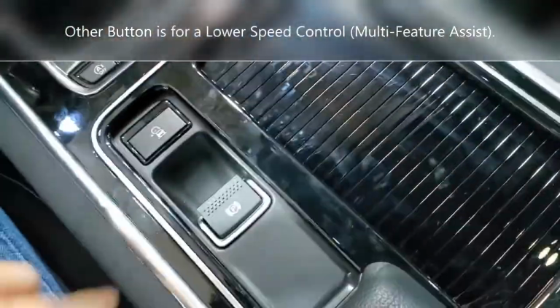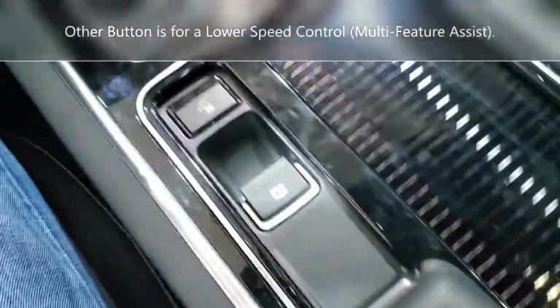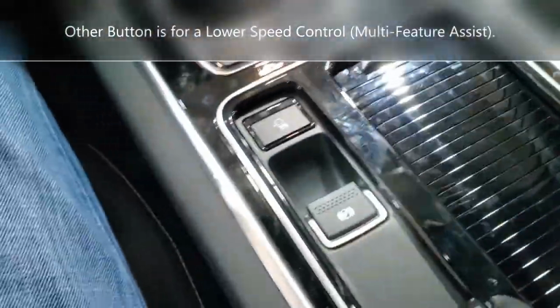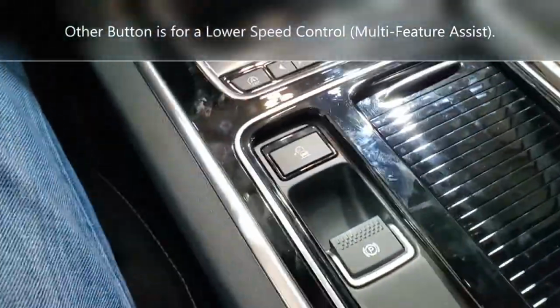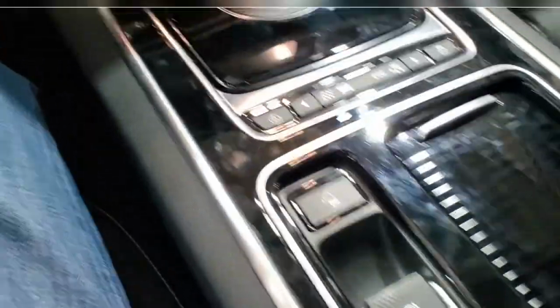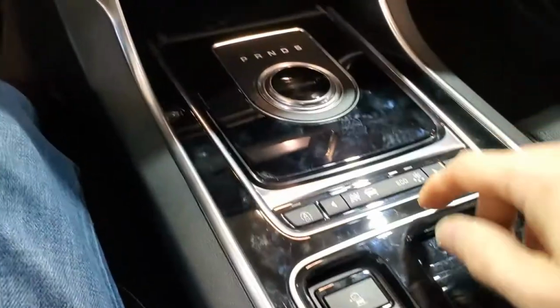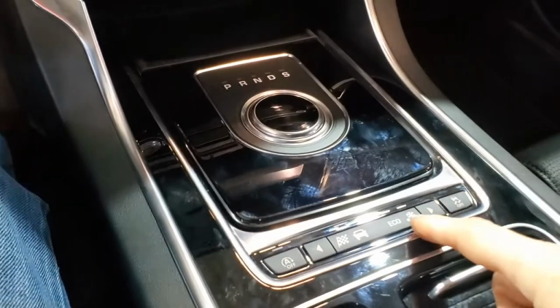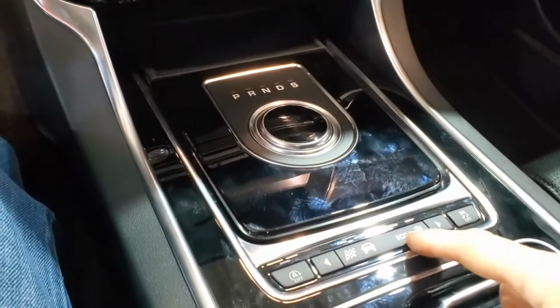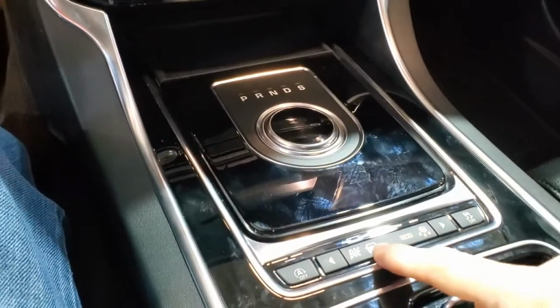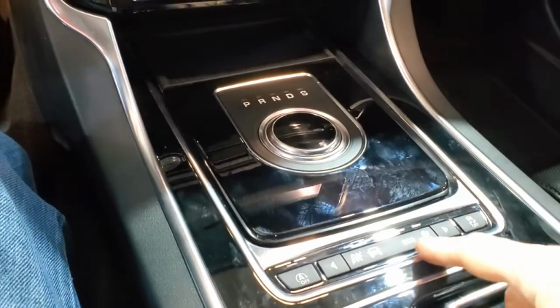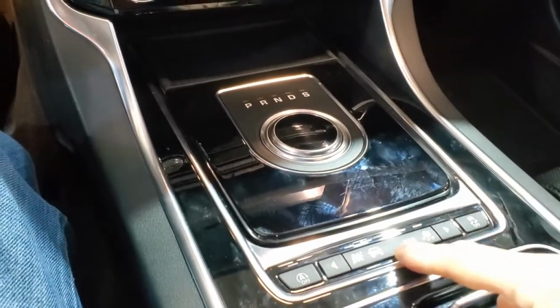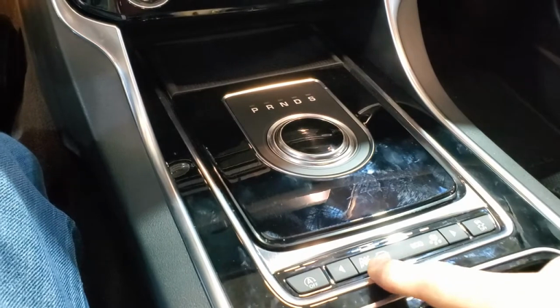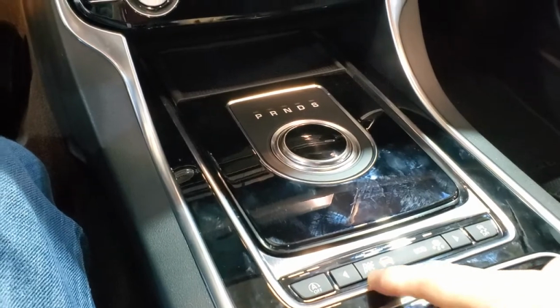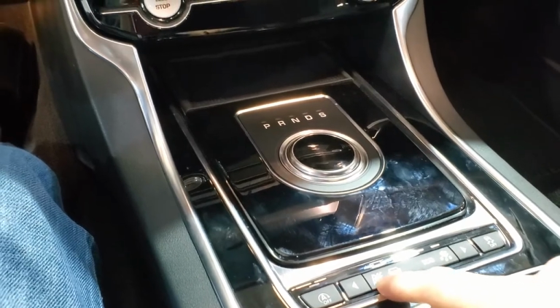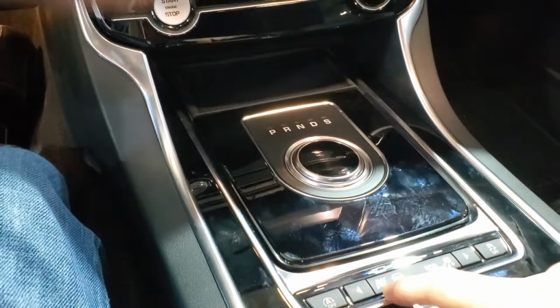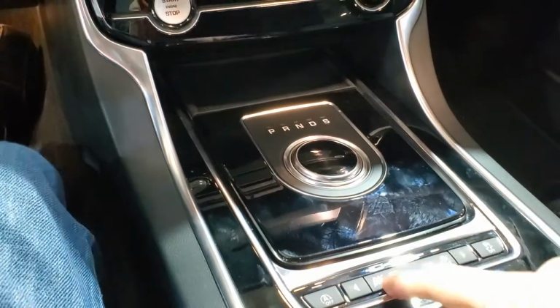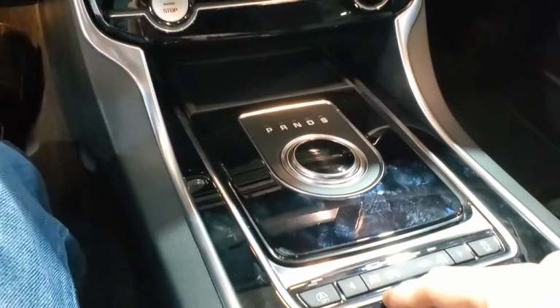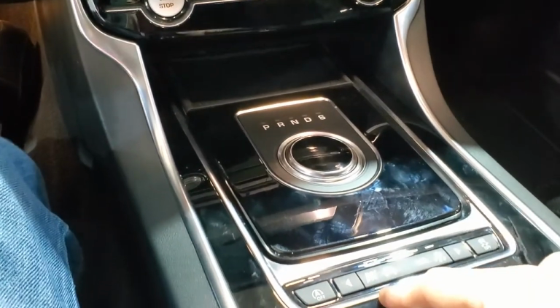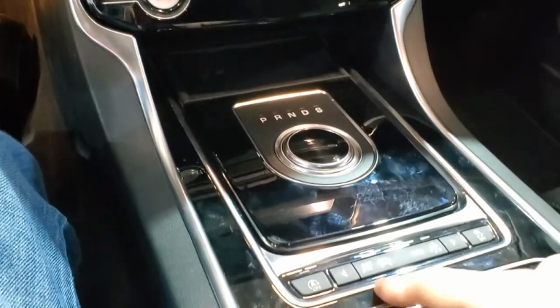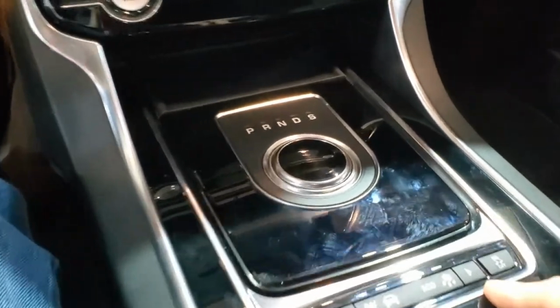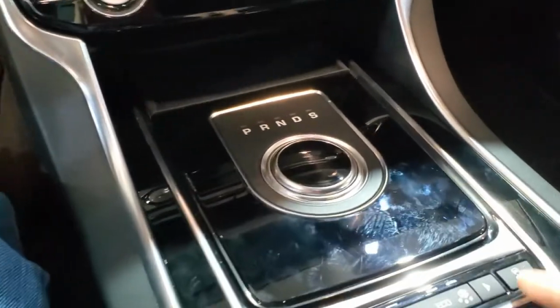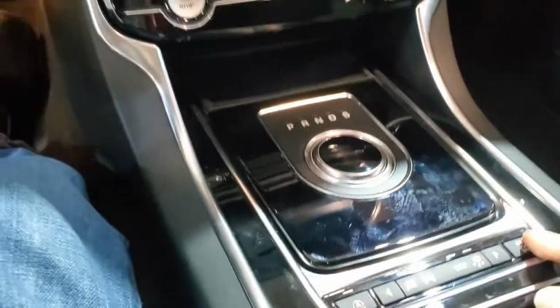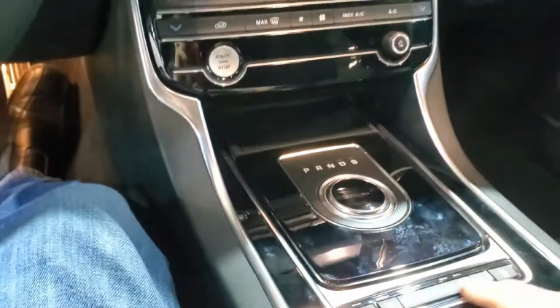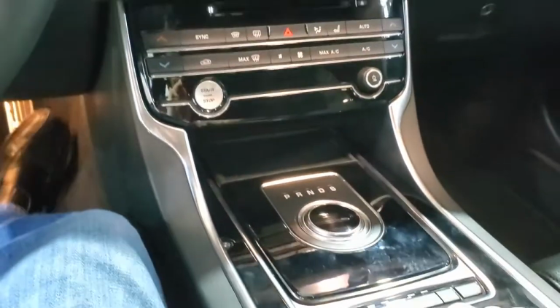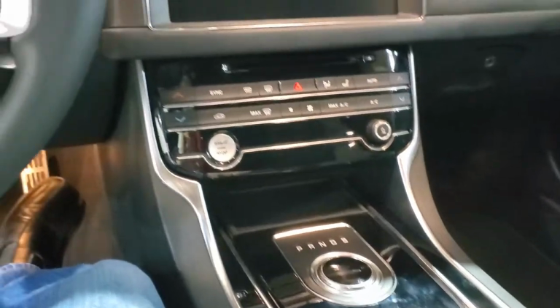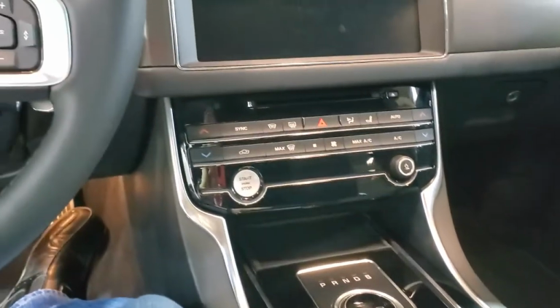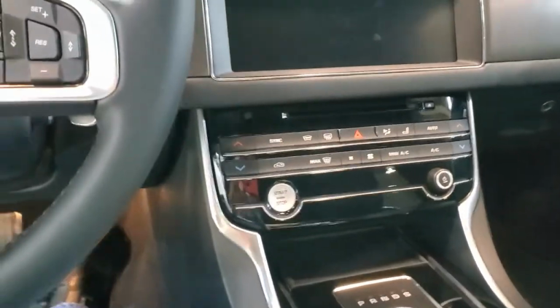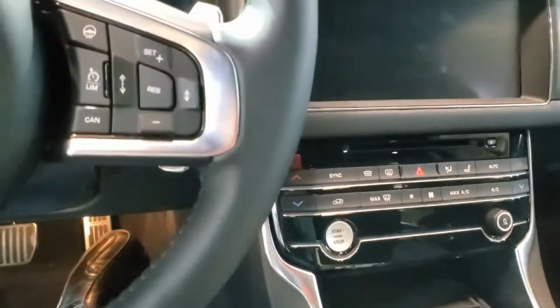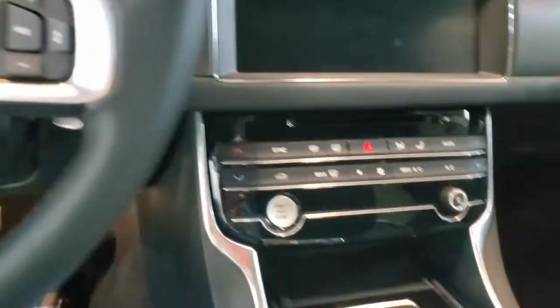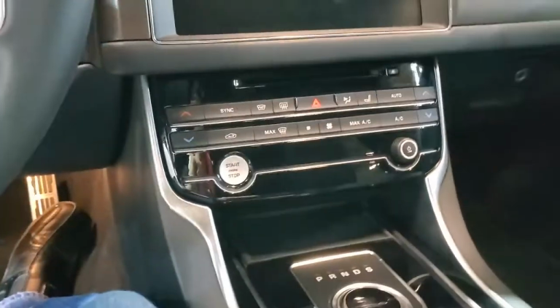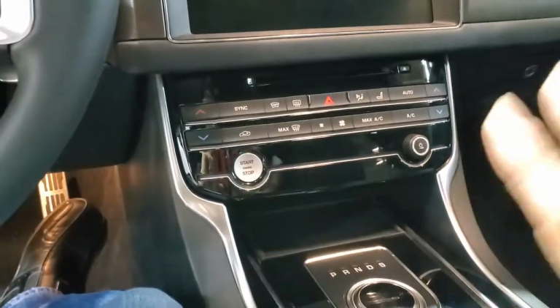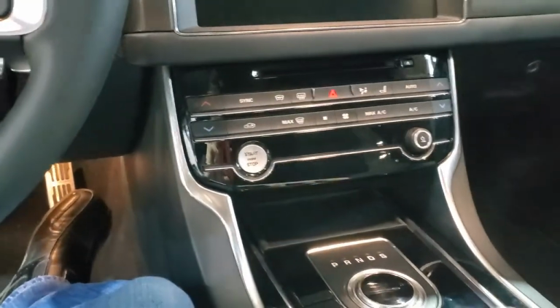Cup holders on the smaller side. Parking brake. We got eco modes, snow mode, and what looks to be a racing flag mode. Stability control off here, and the engine auto stop button is right there, so you can turn it off right away.